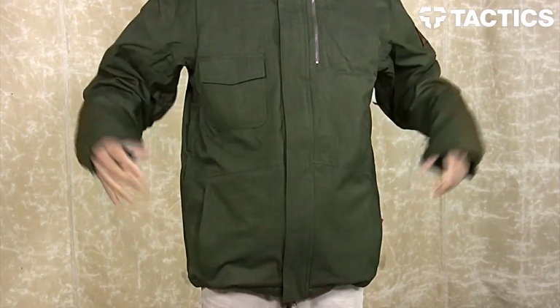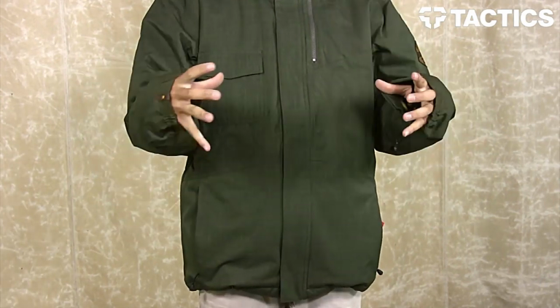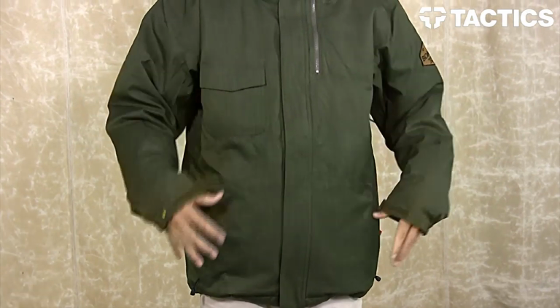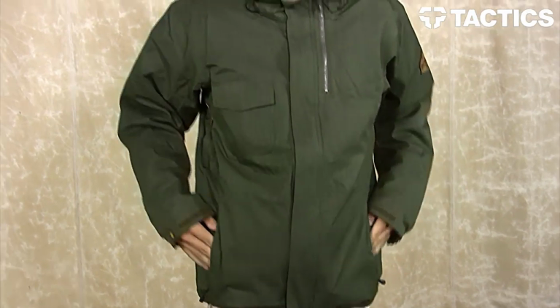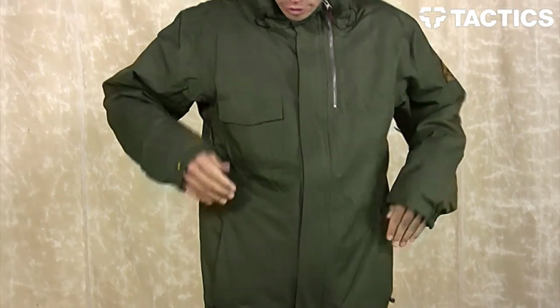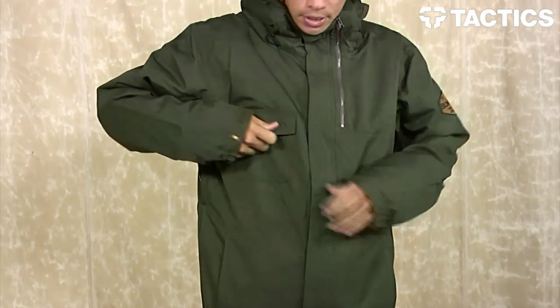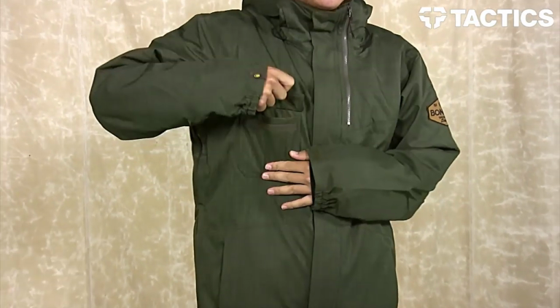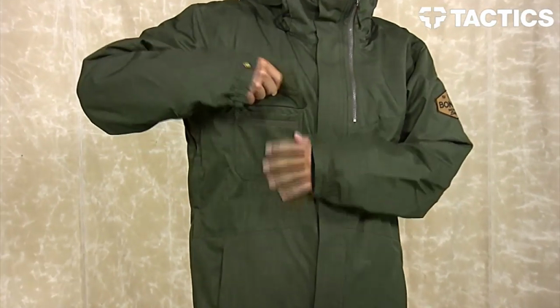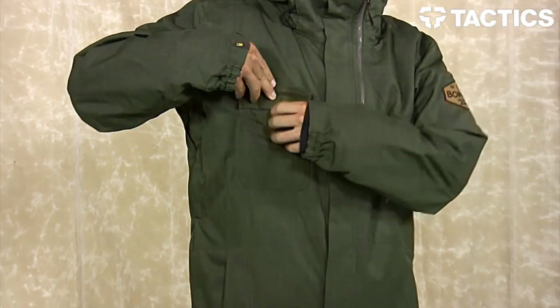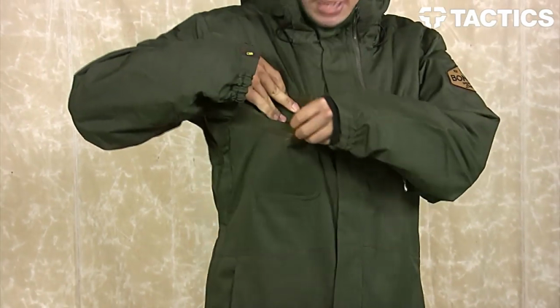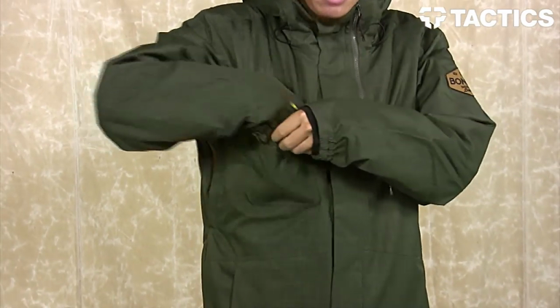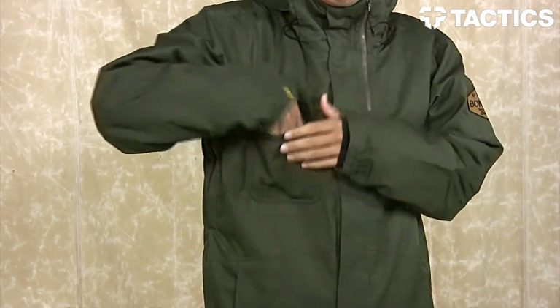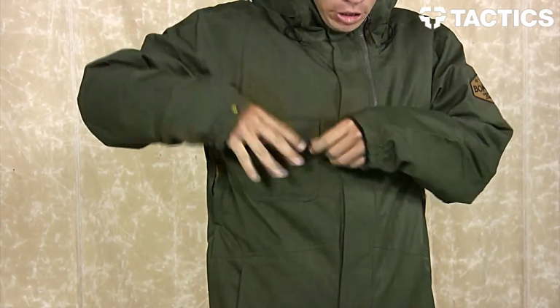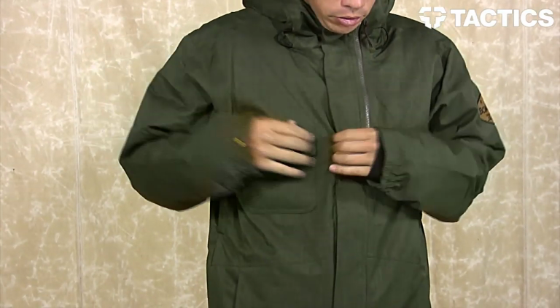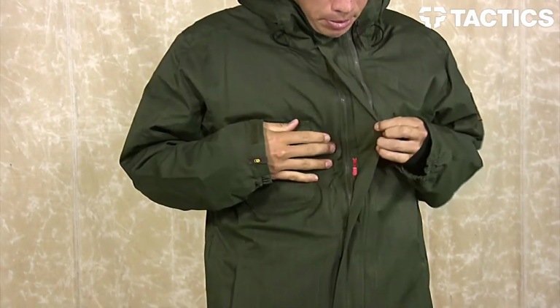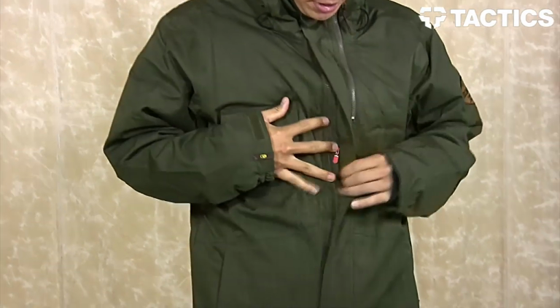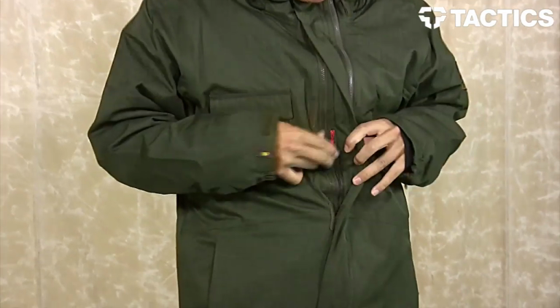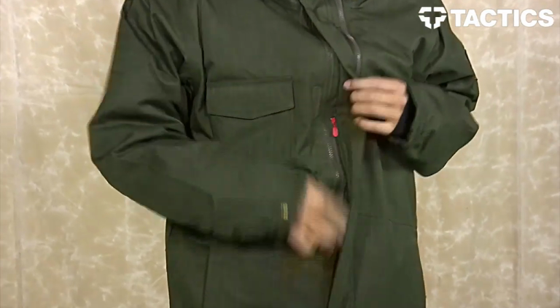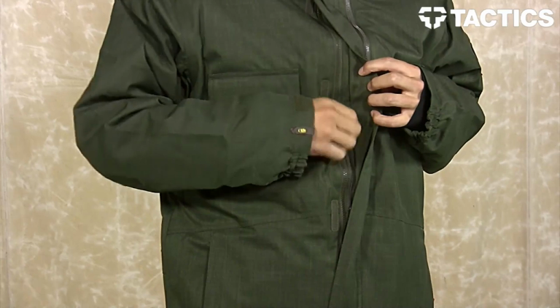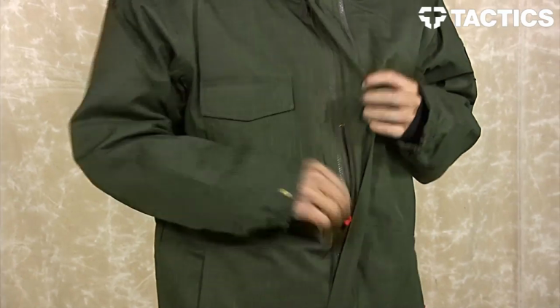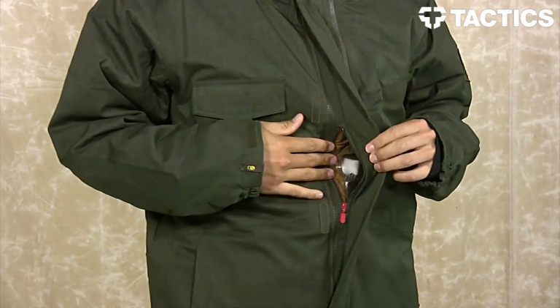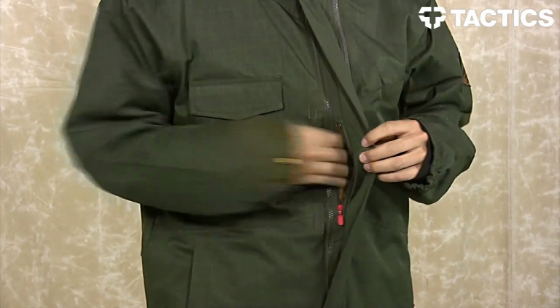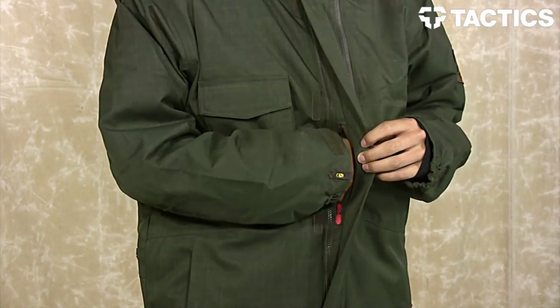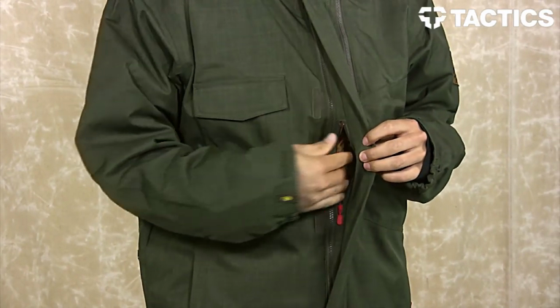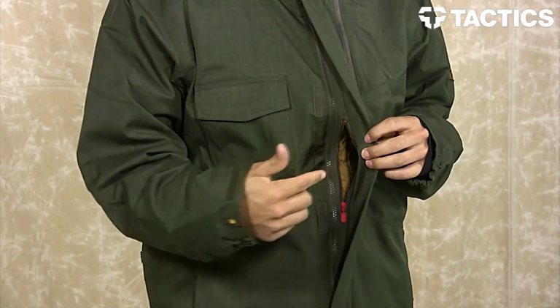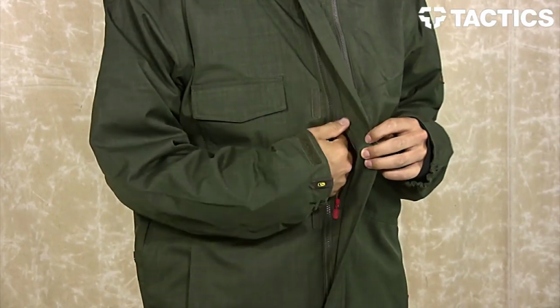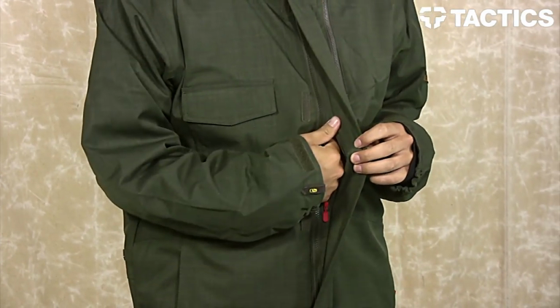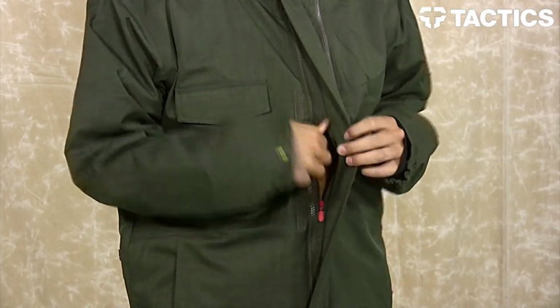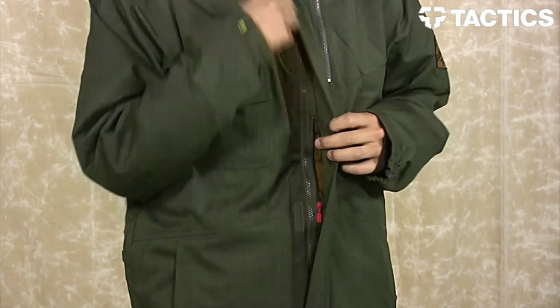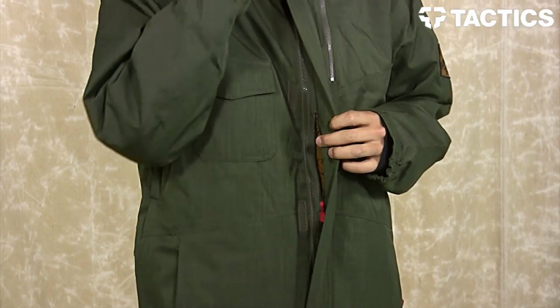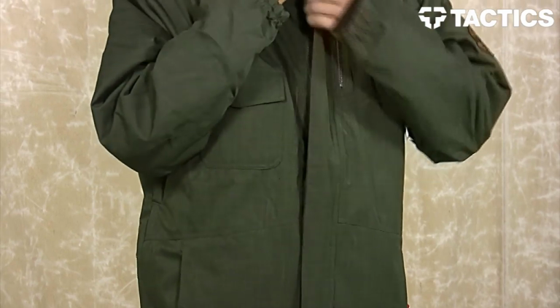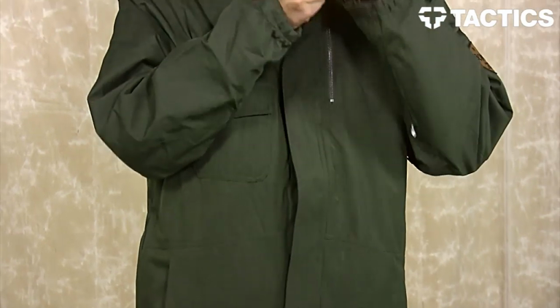Yank down on the cinch cord and it's going to pull the jacket tight around your waist. You've also got a velcroed pocket here, plus a media pocket on the front — open it up, put your iPod in there, and there's a hole to run your audio cord through so you can listen to music.